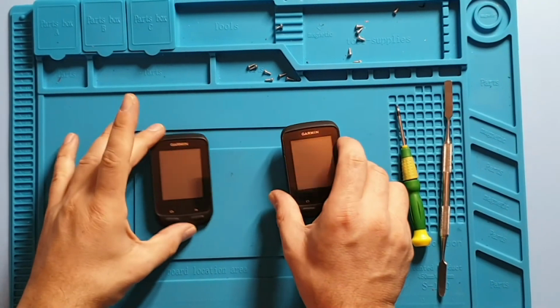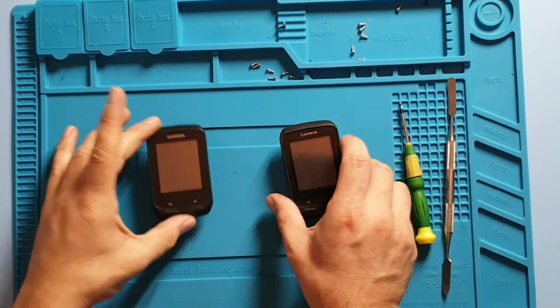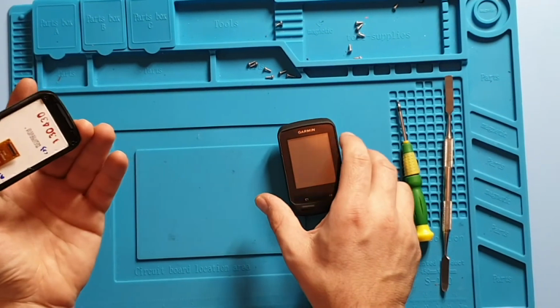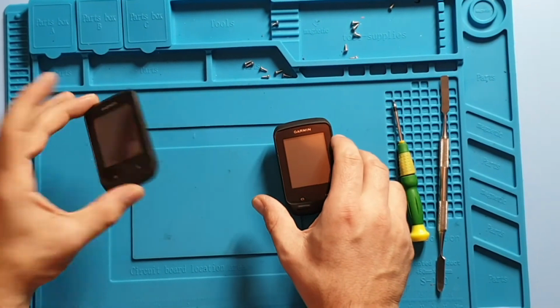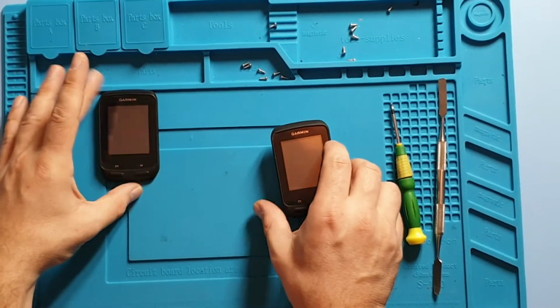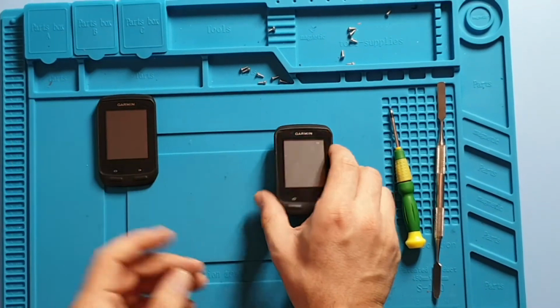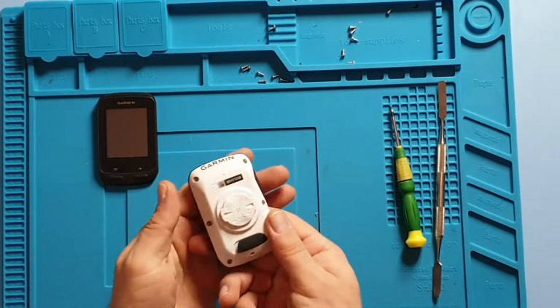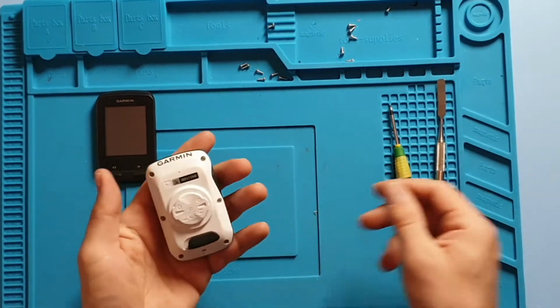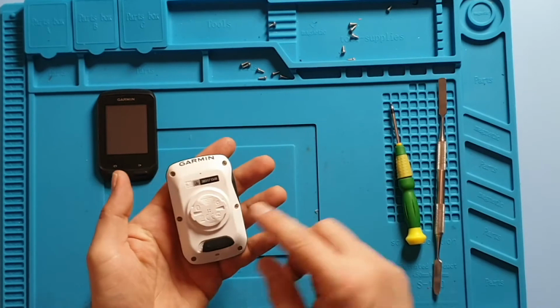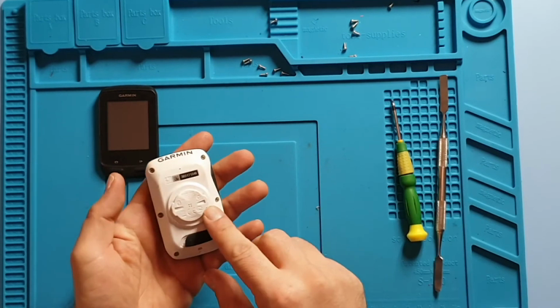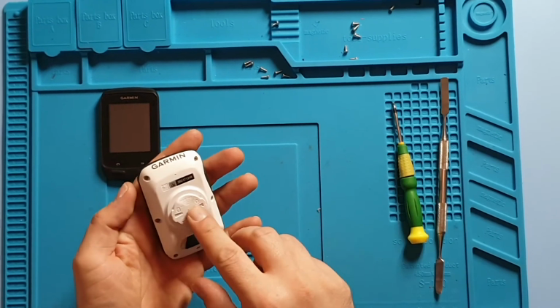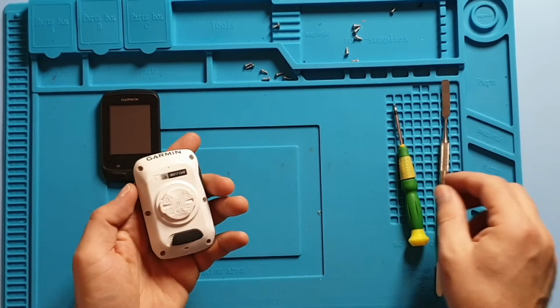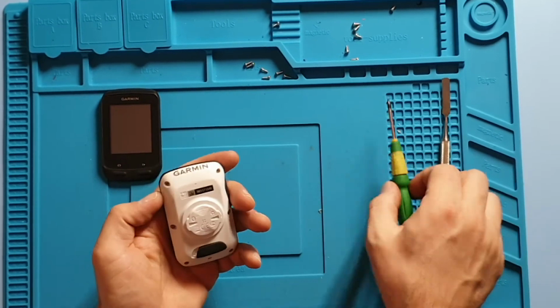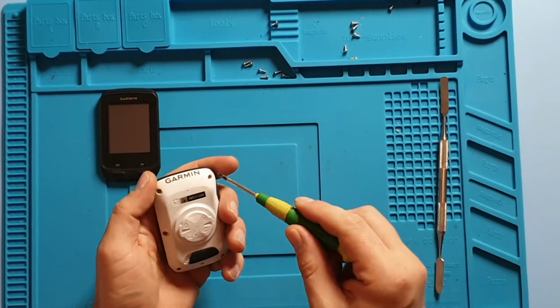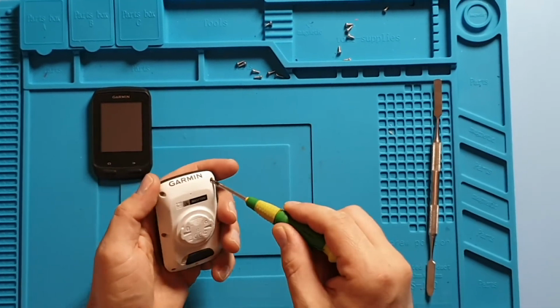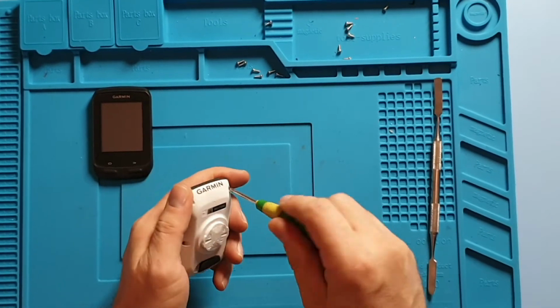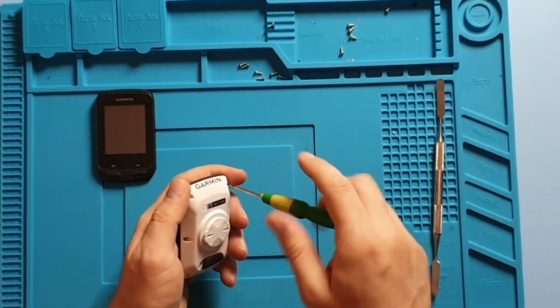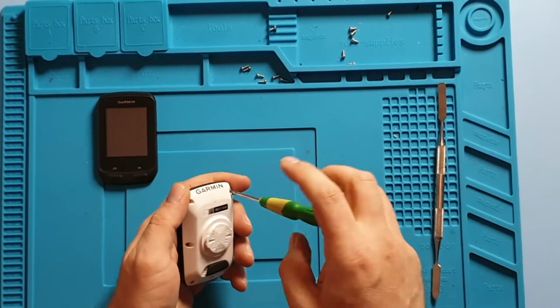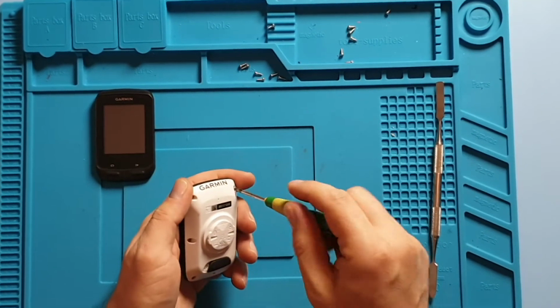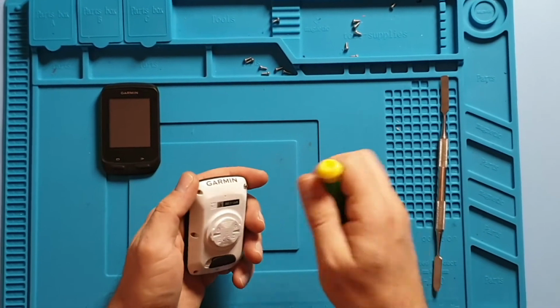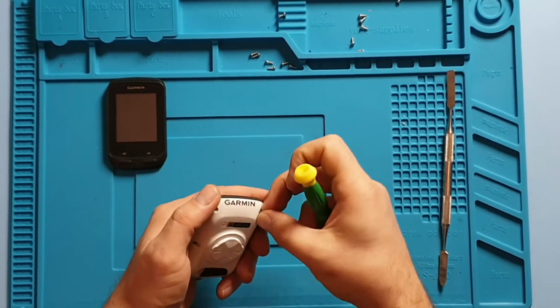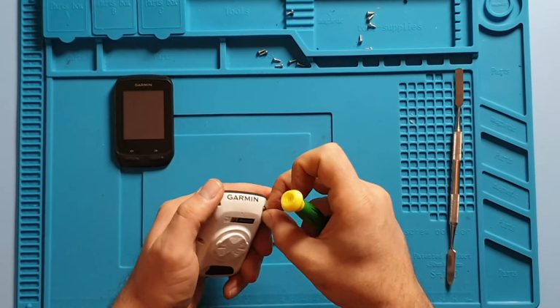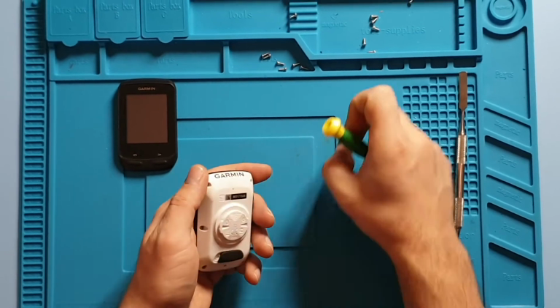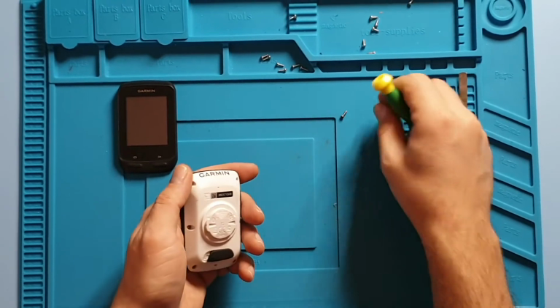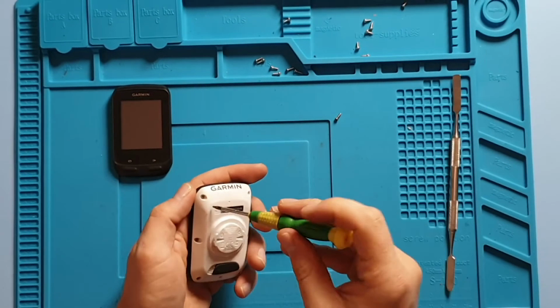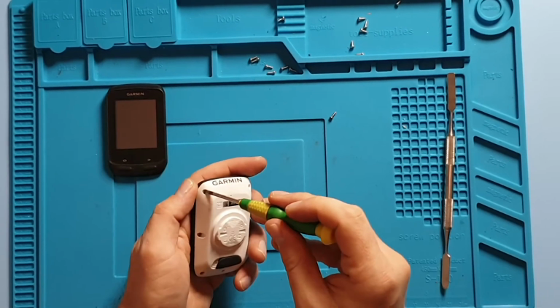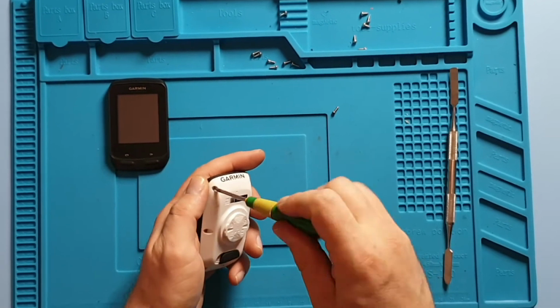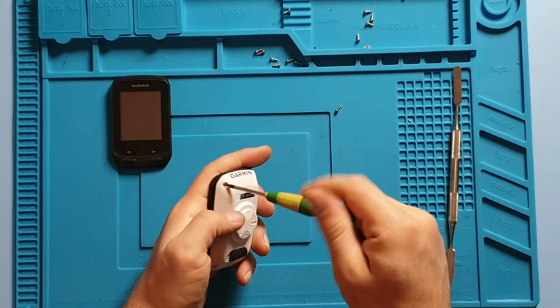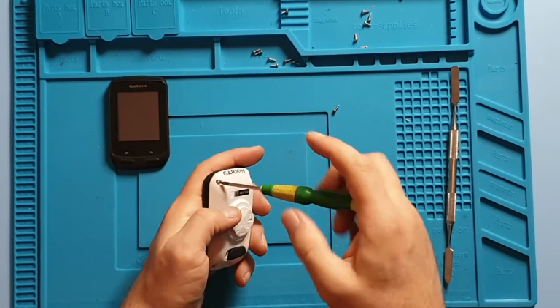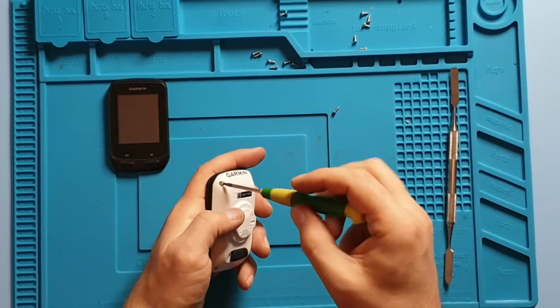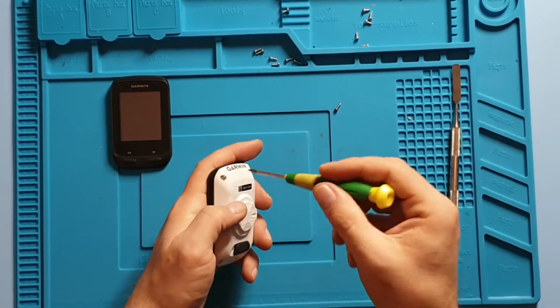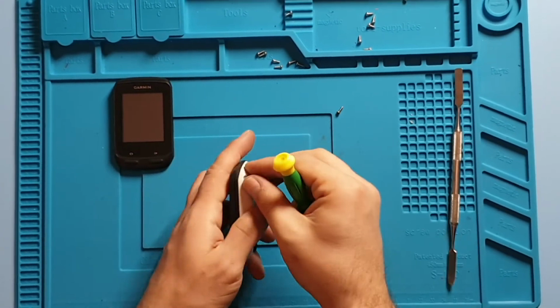In this video we're going to show you how to replace the screen on a Garmin Edge 510. The only tool you need for this replacement is a T5 screwdriver and perhaps a pry tool.